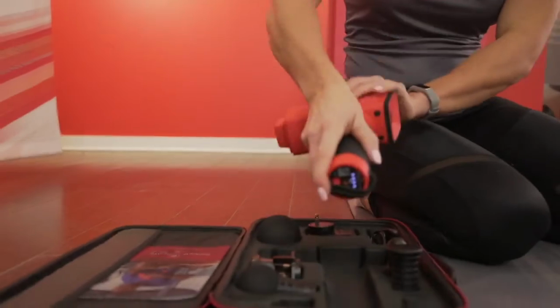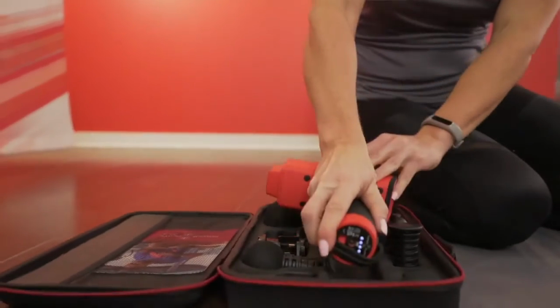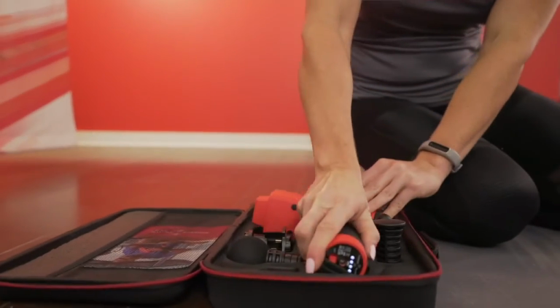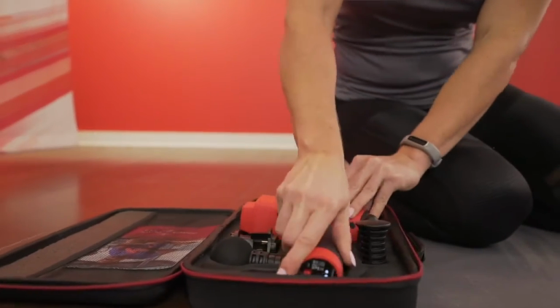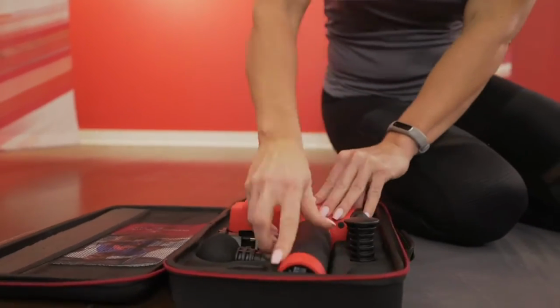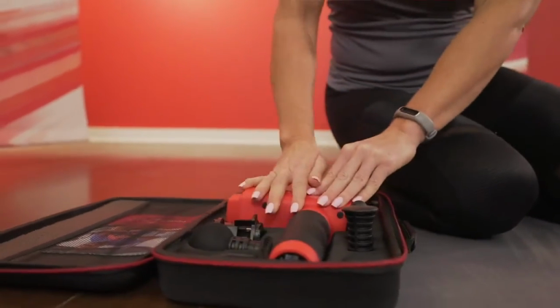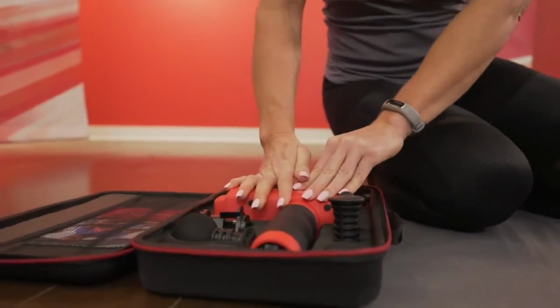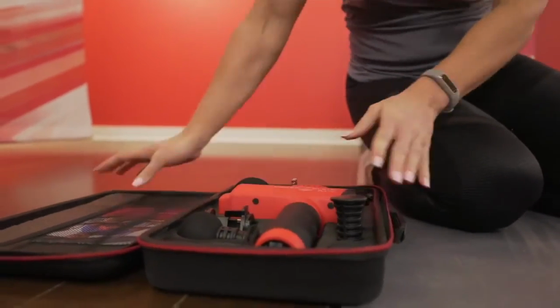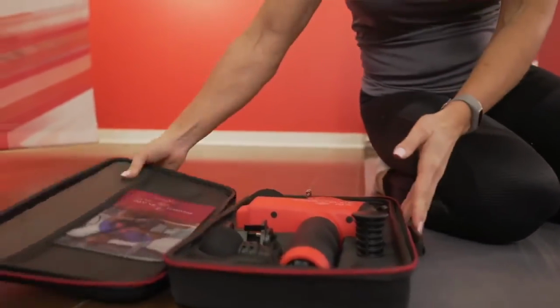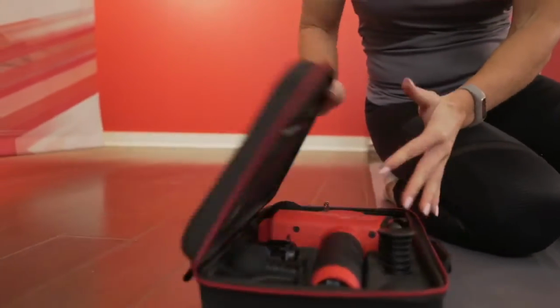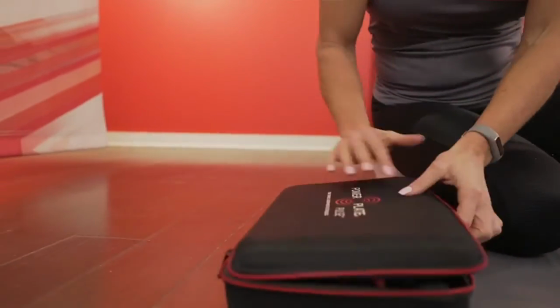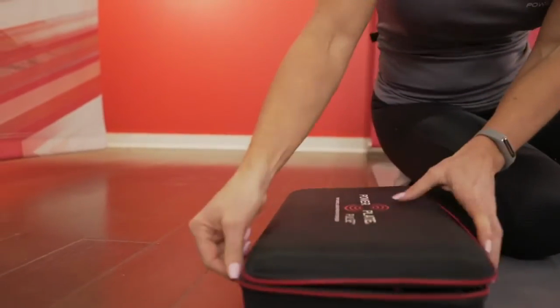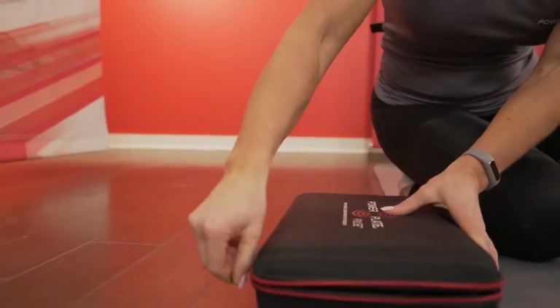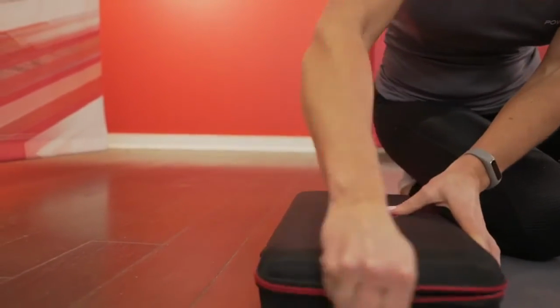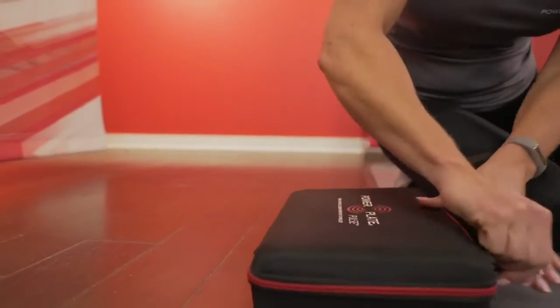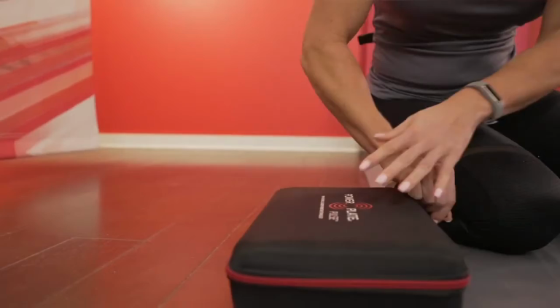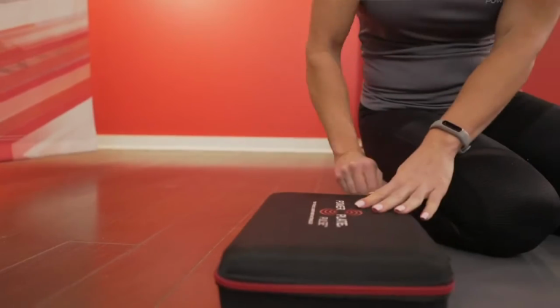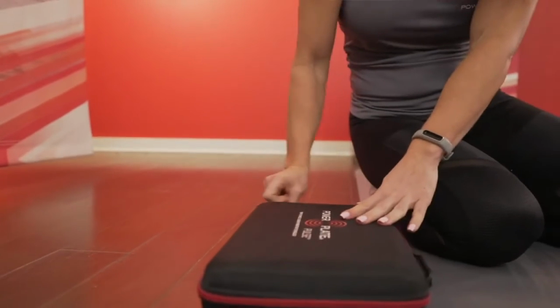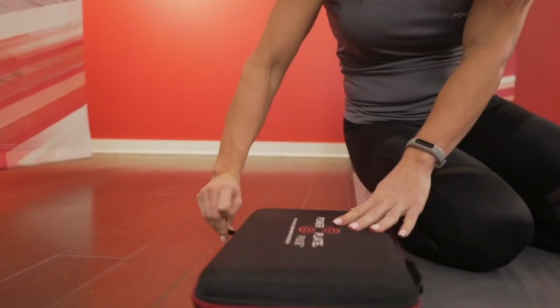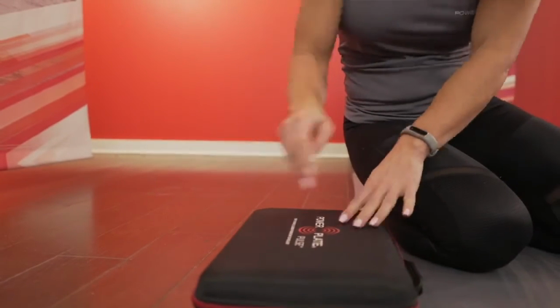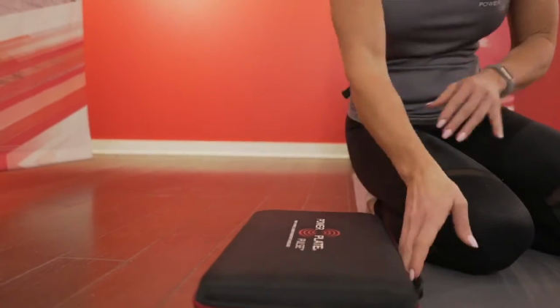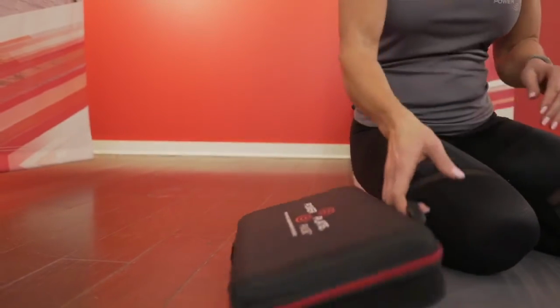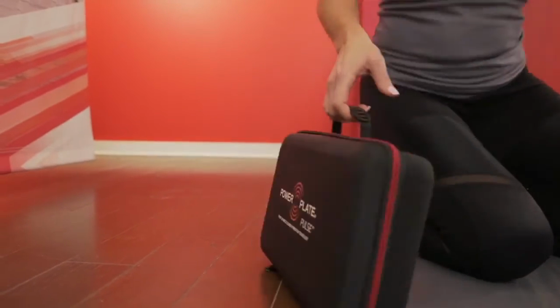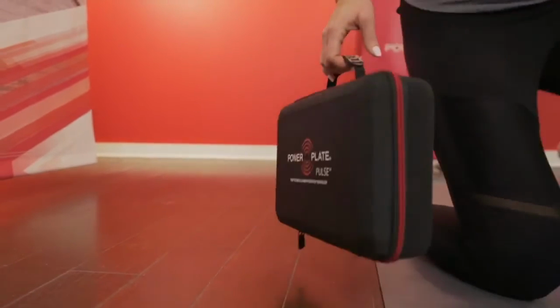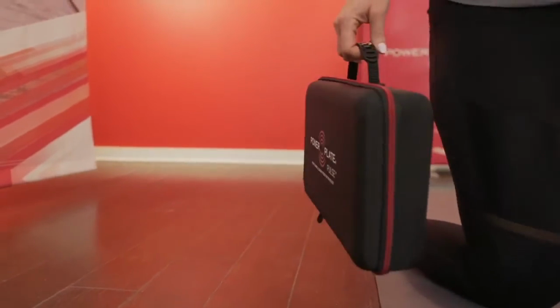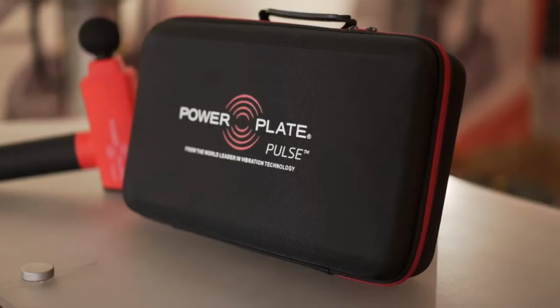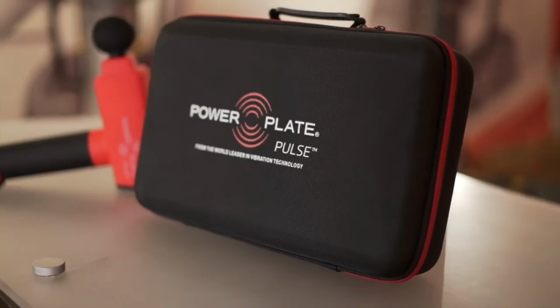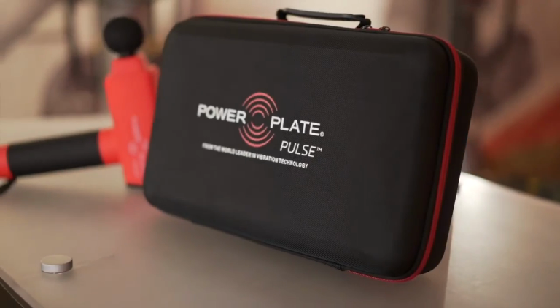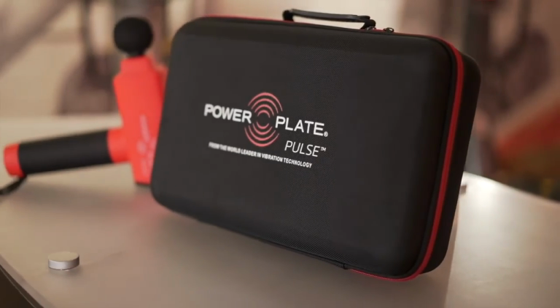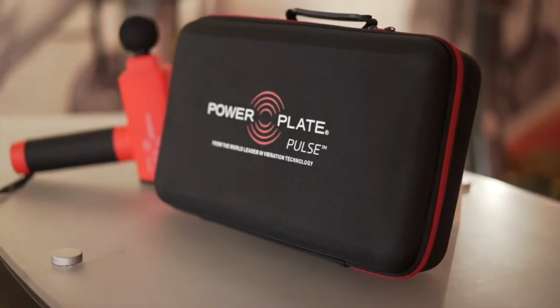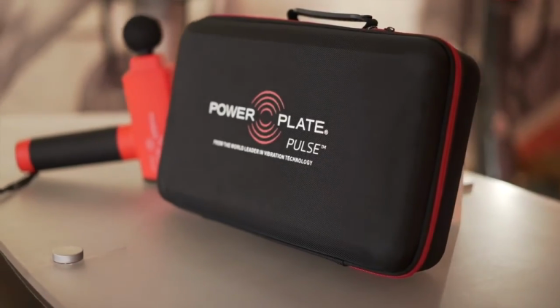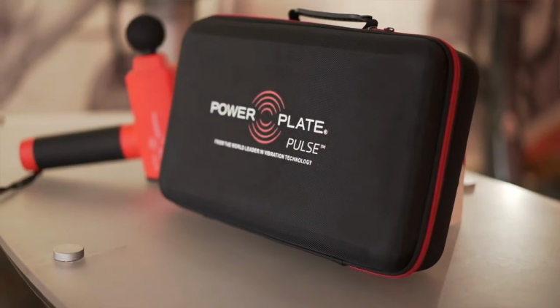The PowerPlate Pulse allows you to choose which attachment, decide how sensitive you are to vibration and how sore you are, and then simply press go.